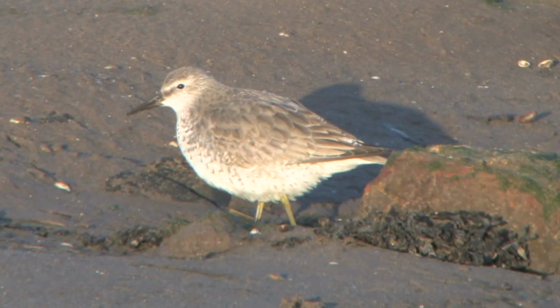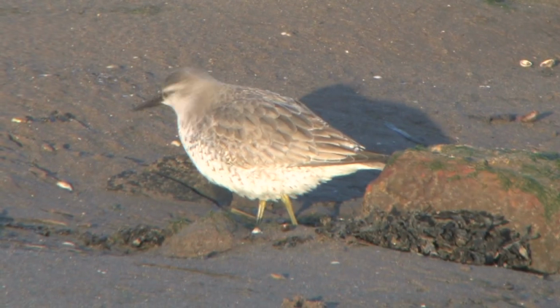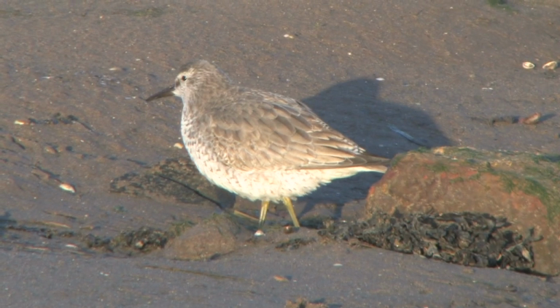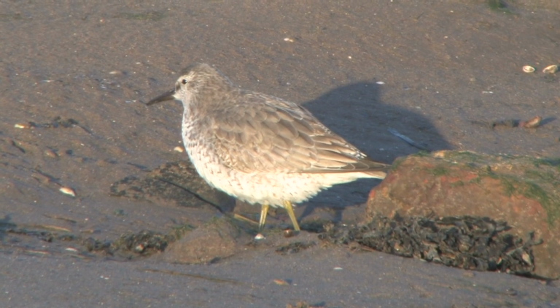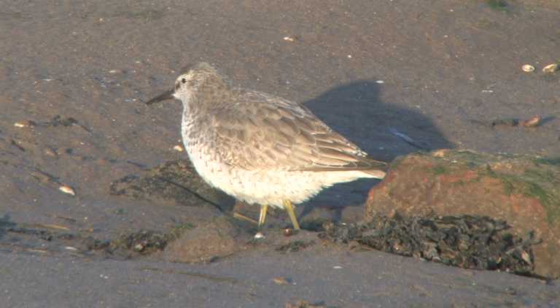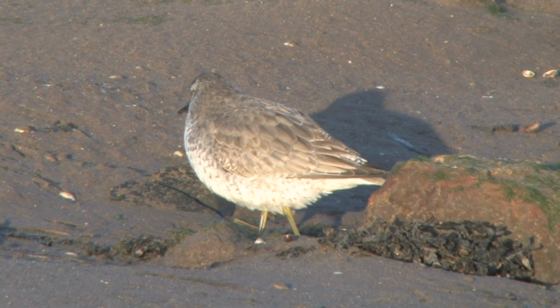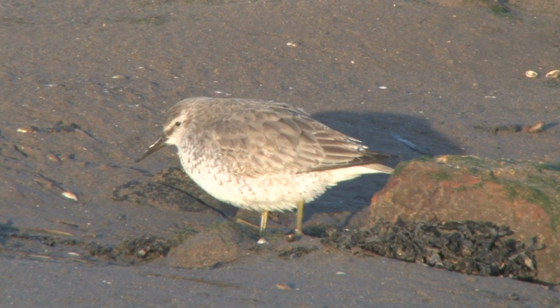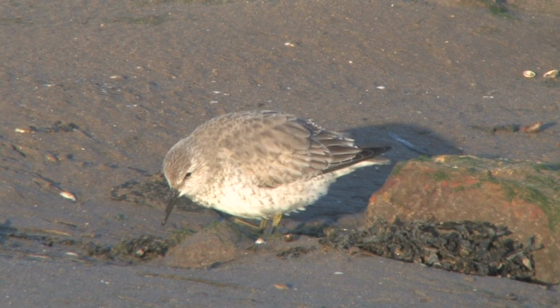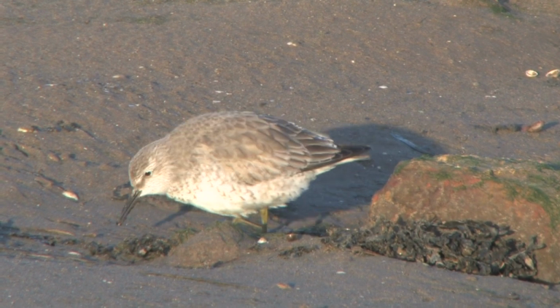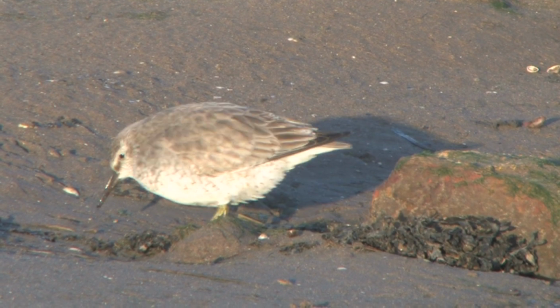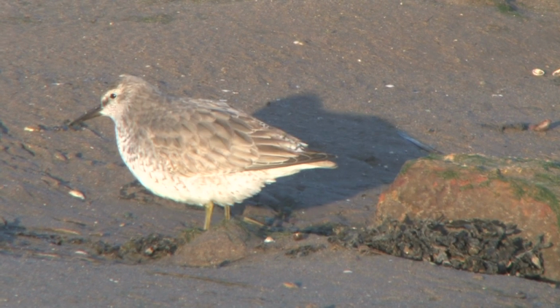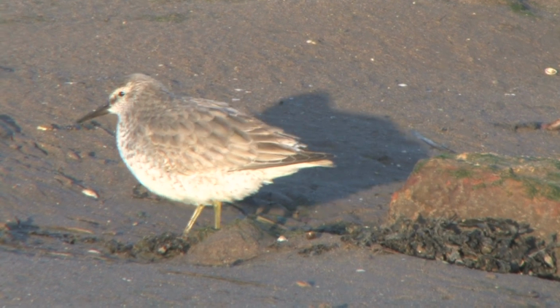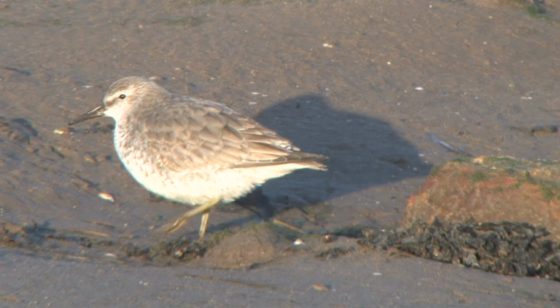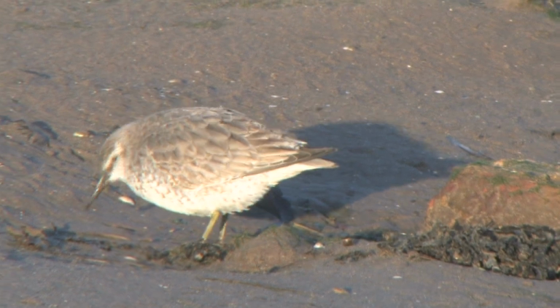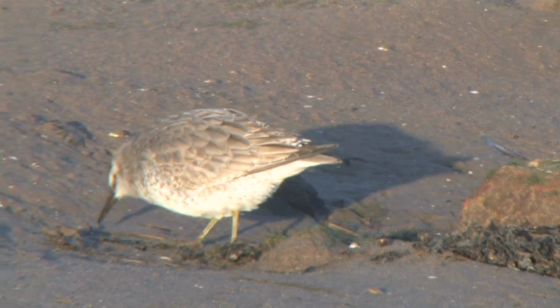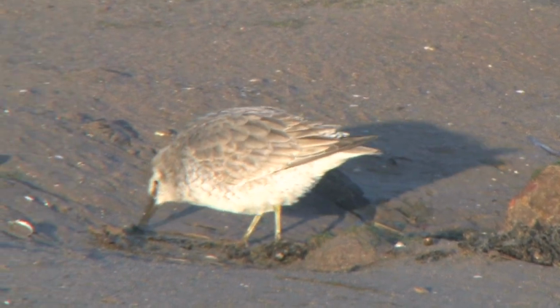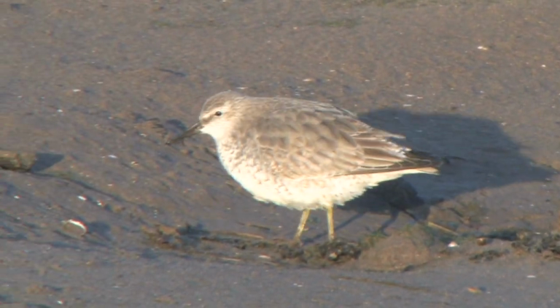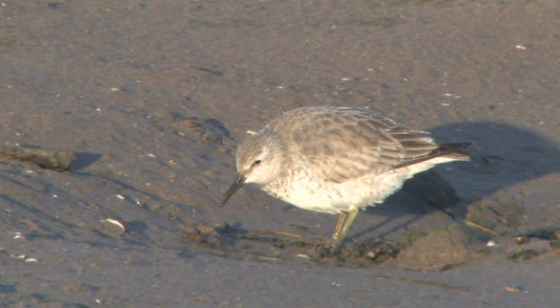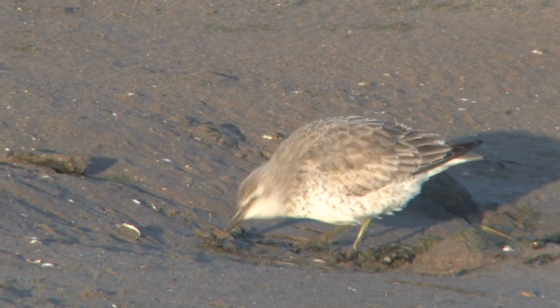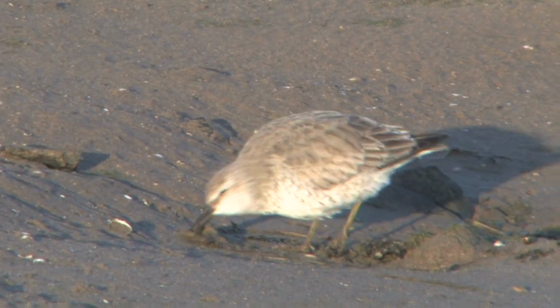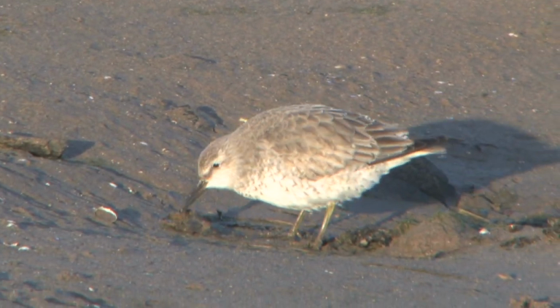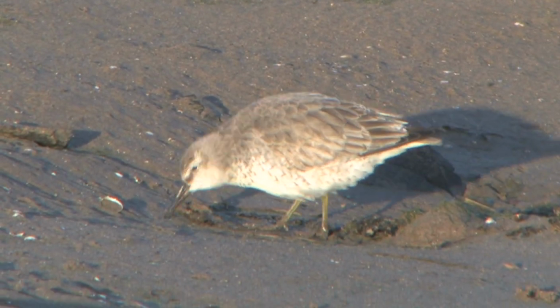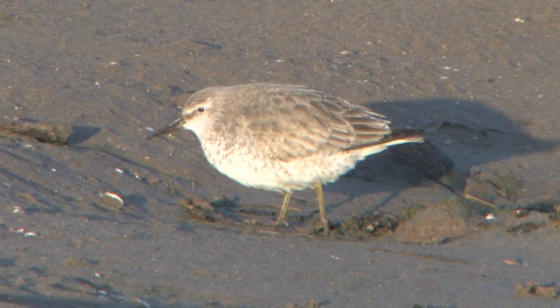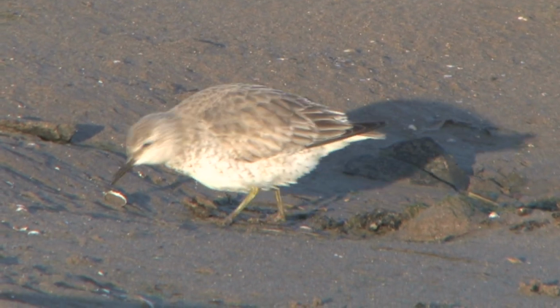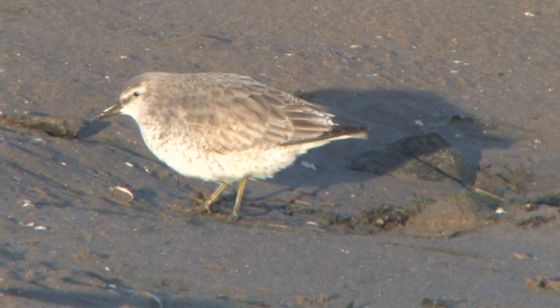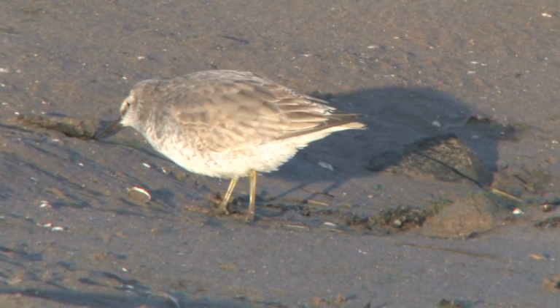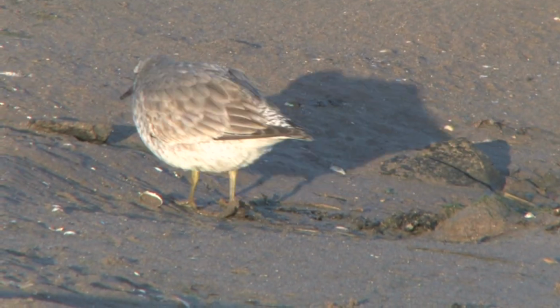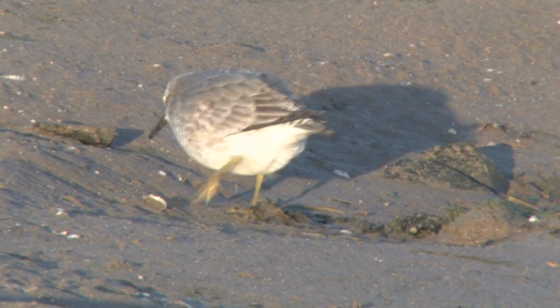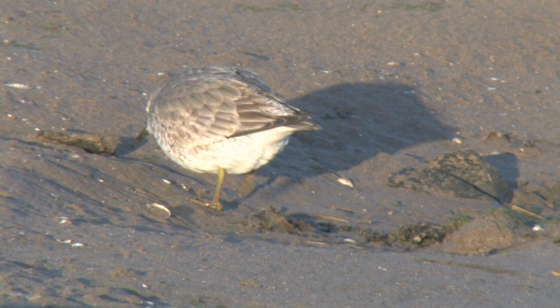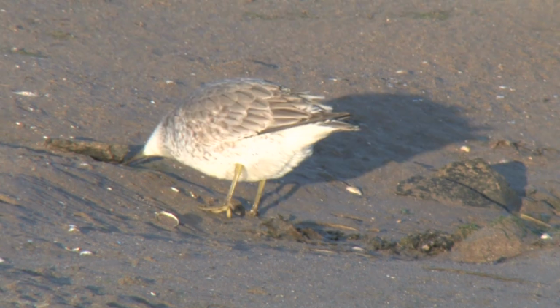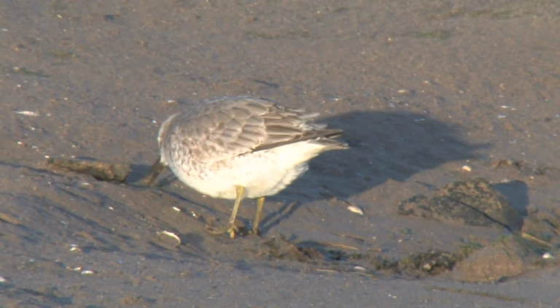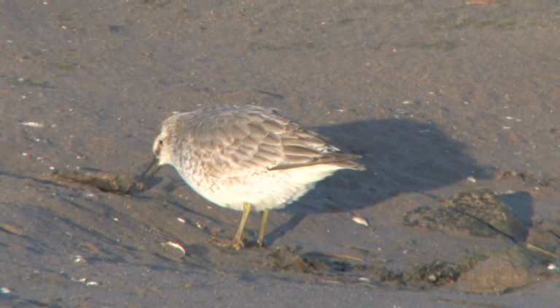In all plumages, Knot appear stocky and almost out of proportion, with heavy bodies, short necks, relatively short straight bills, and short stumpy legs.